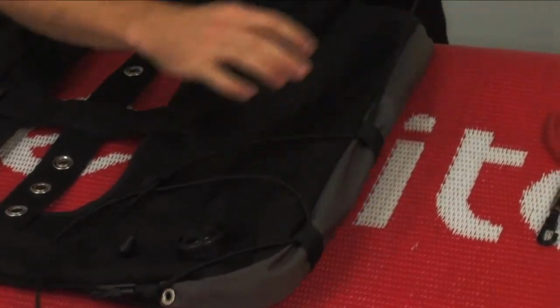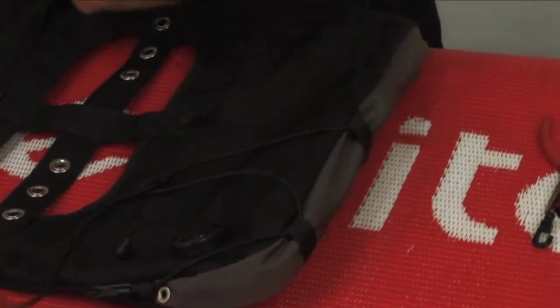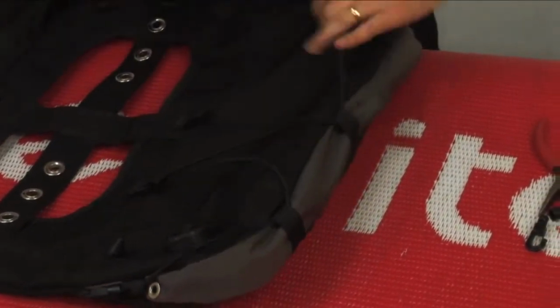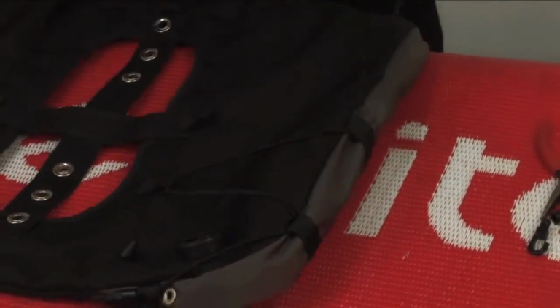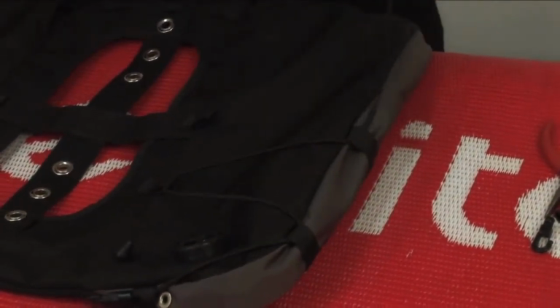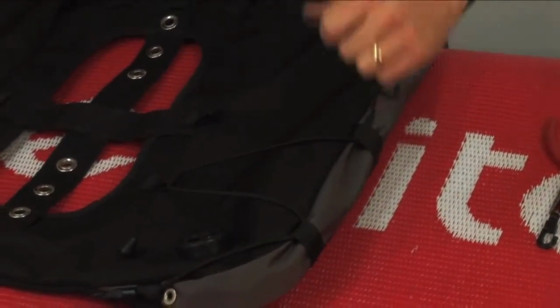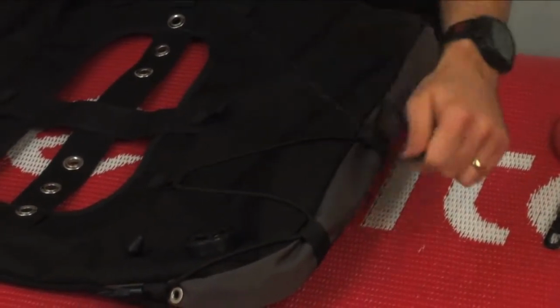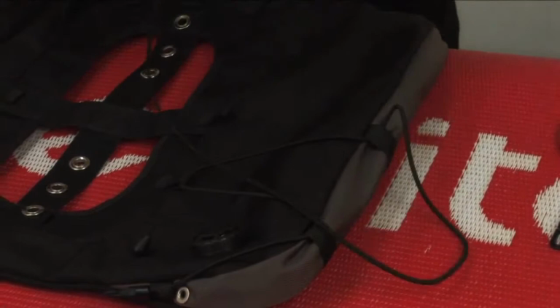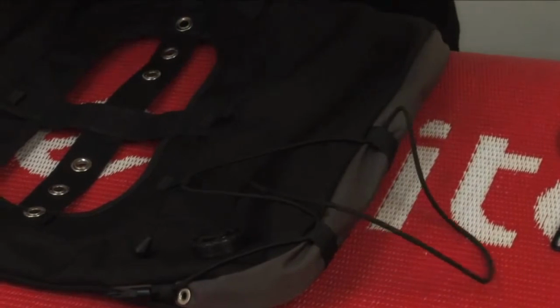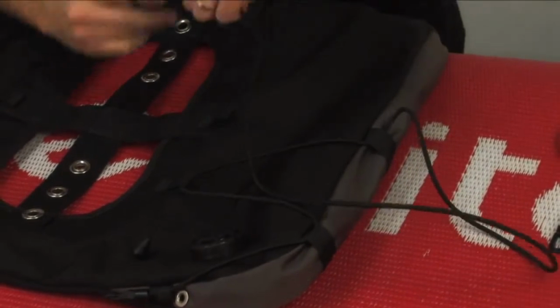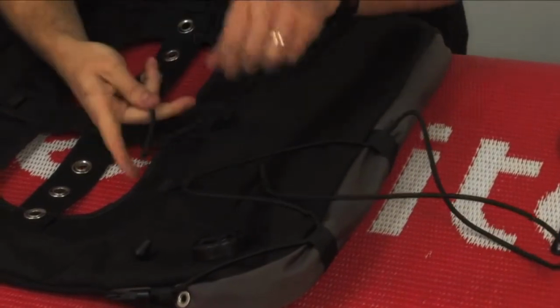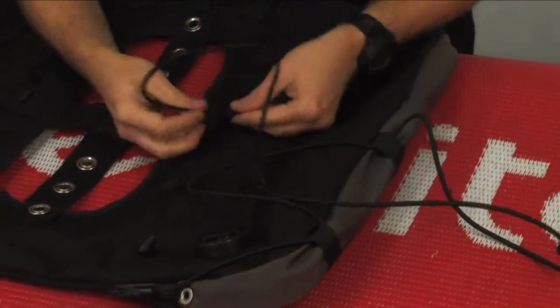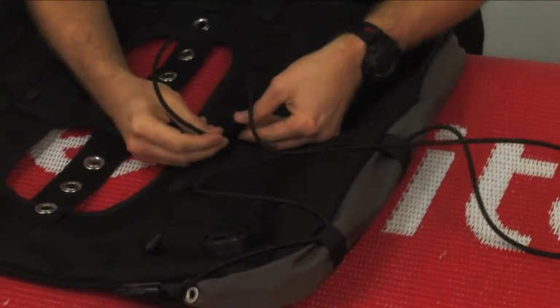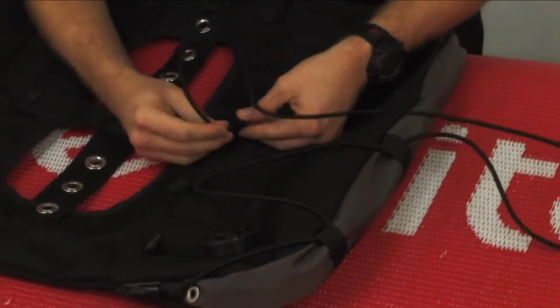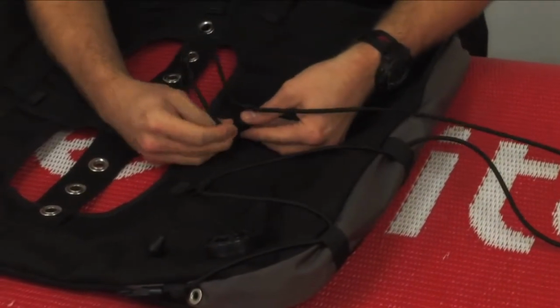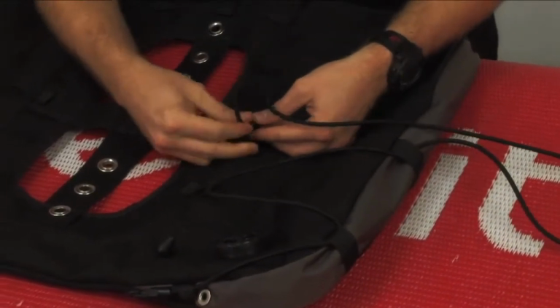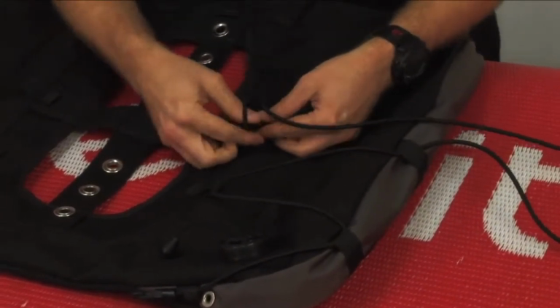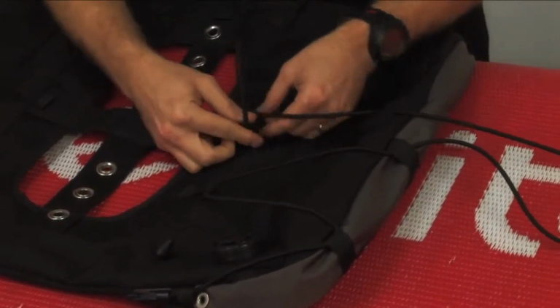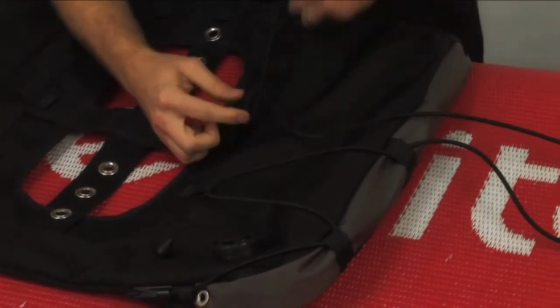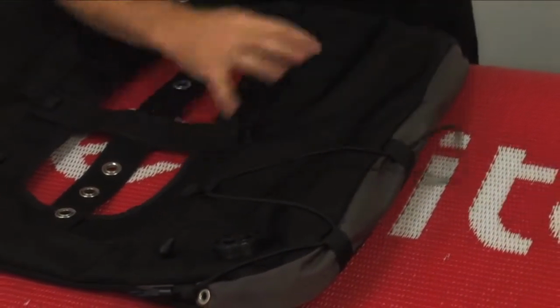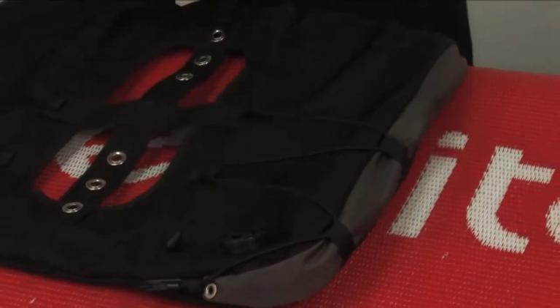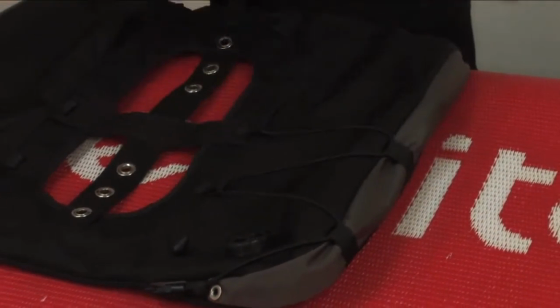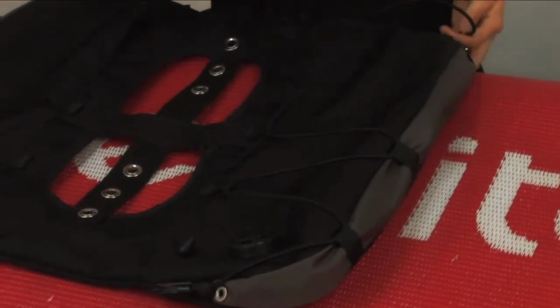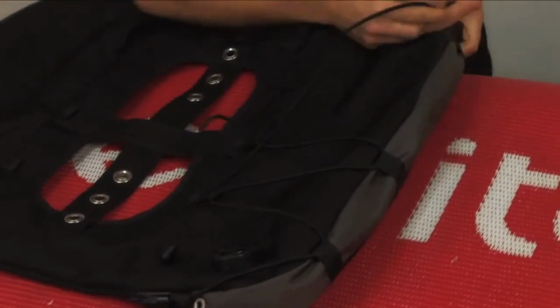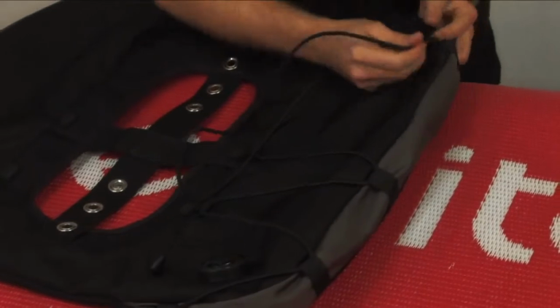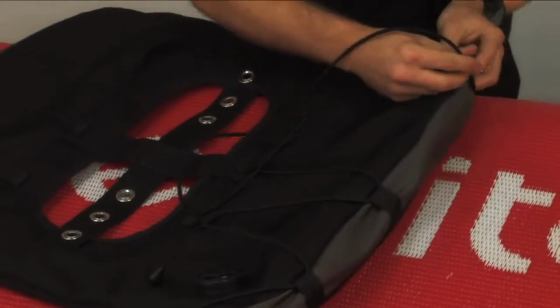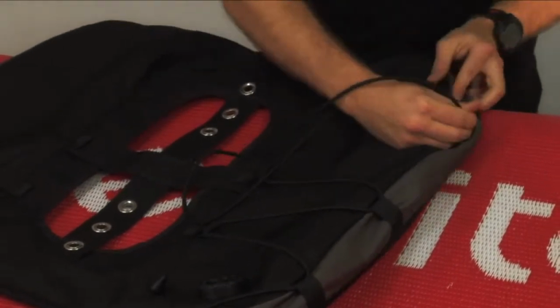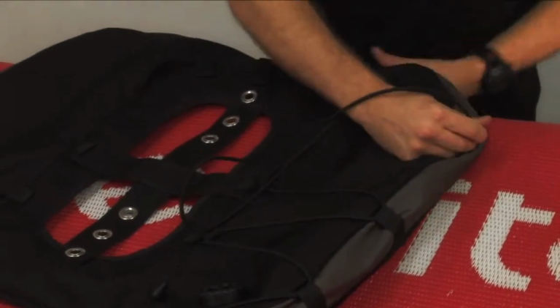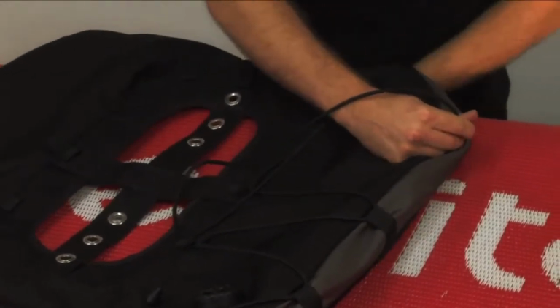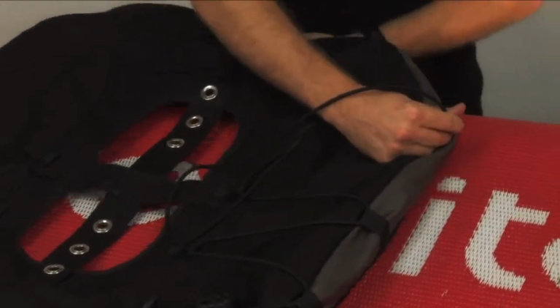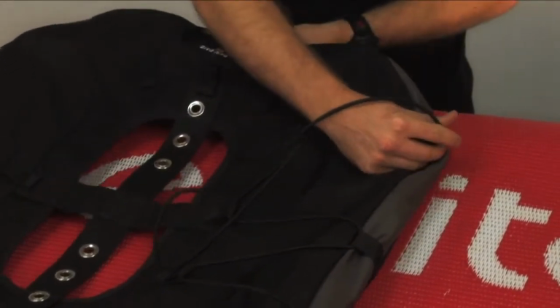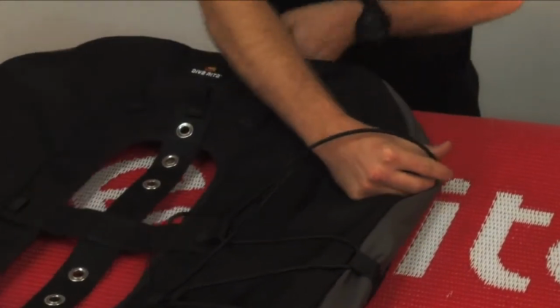Once you get one side done, fold the air cell in so that you can easily weave the other side.